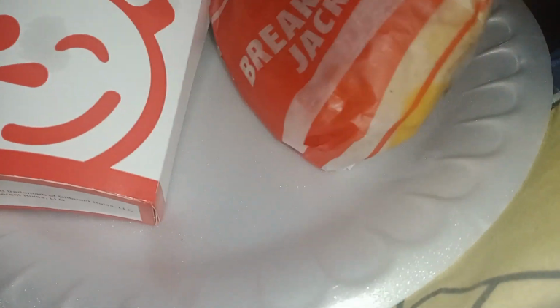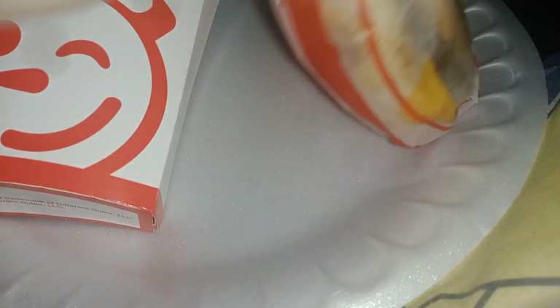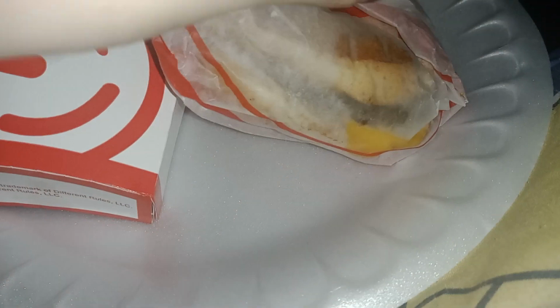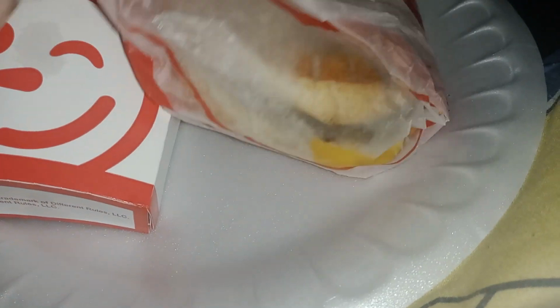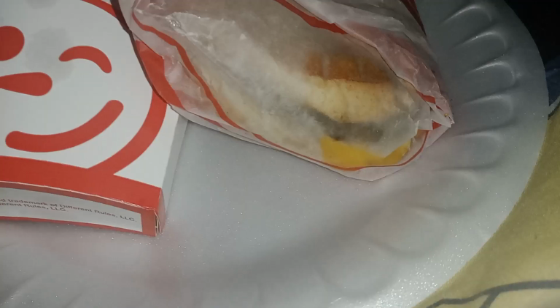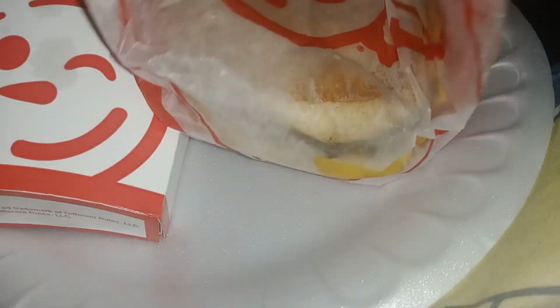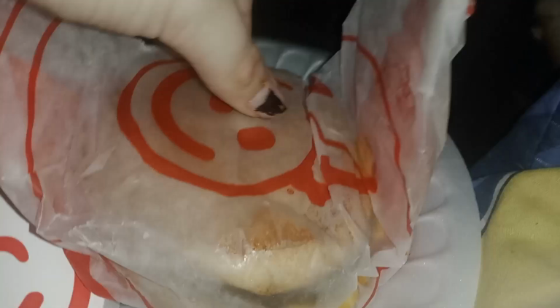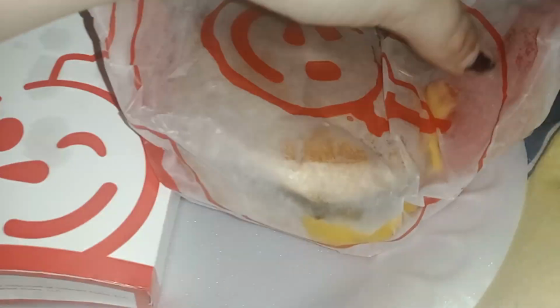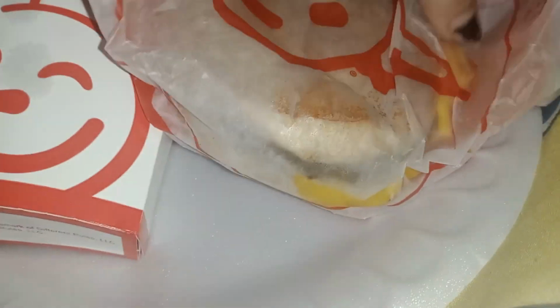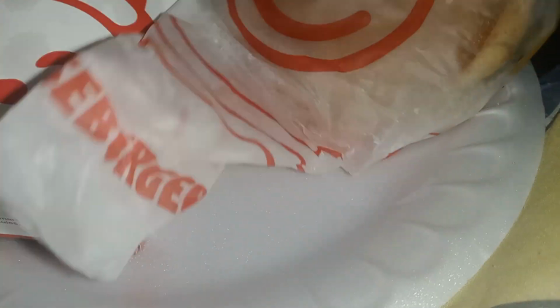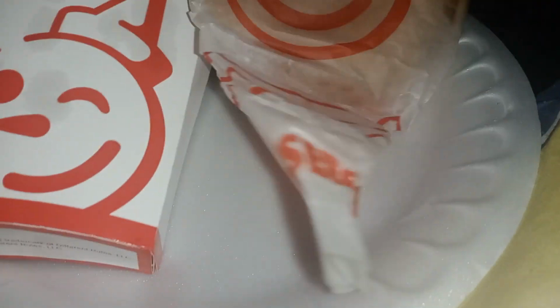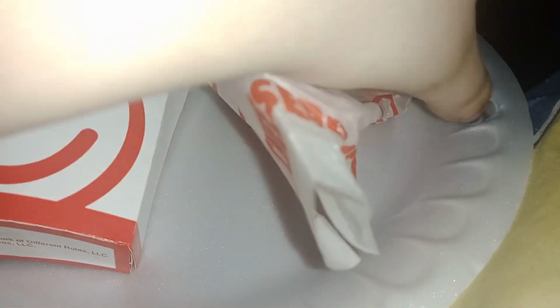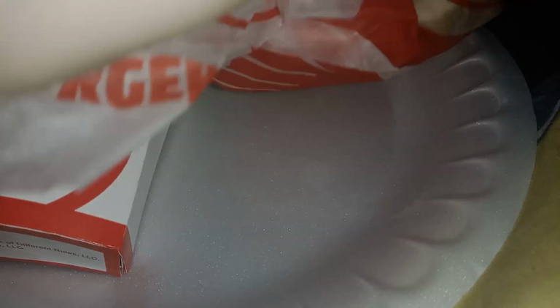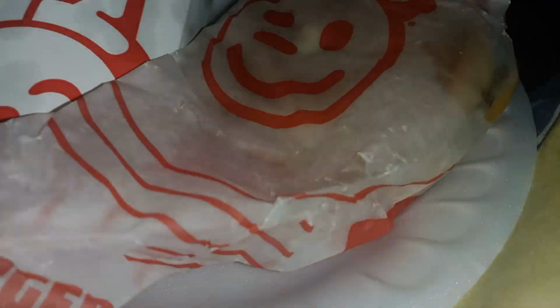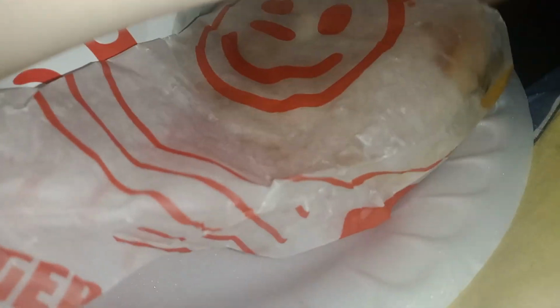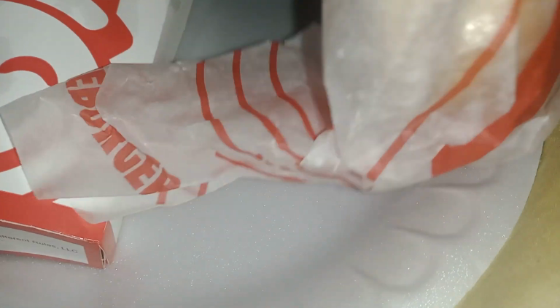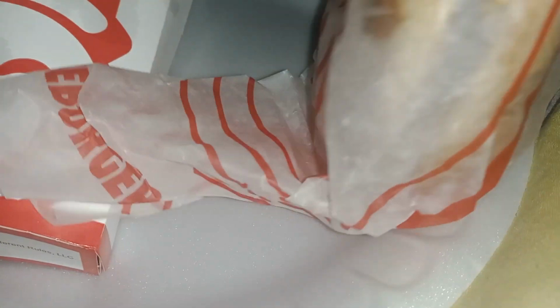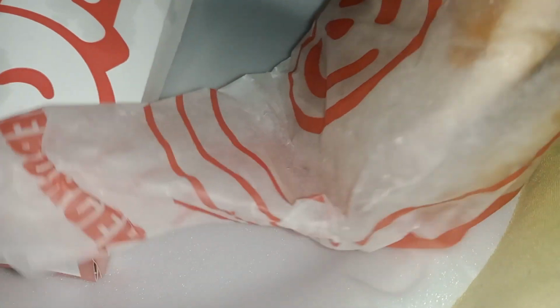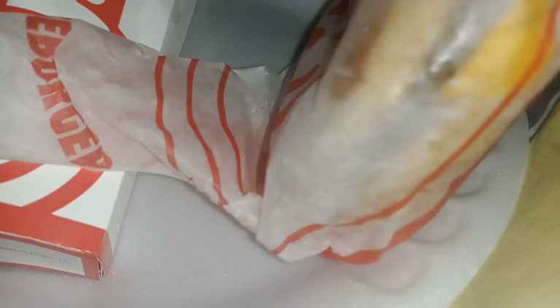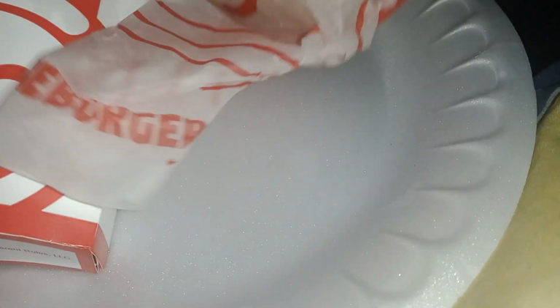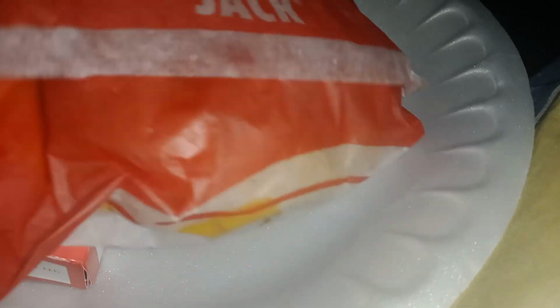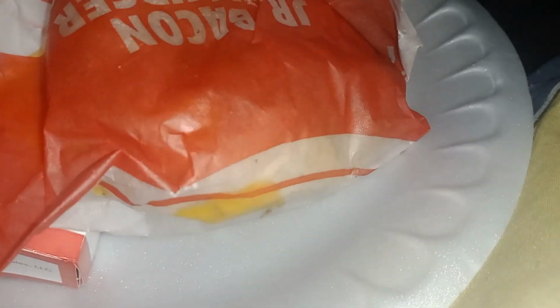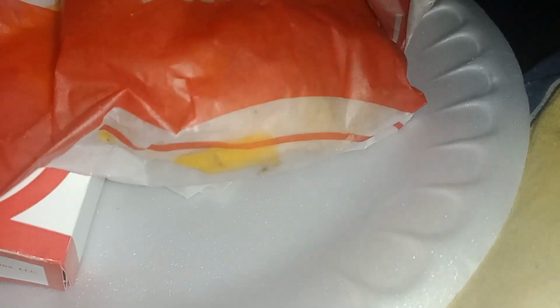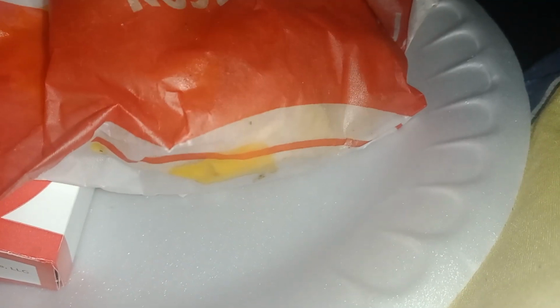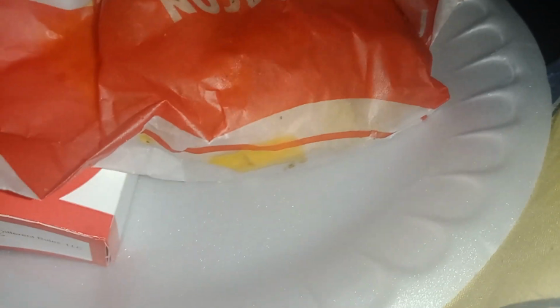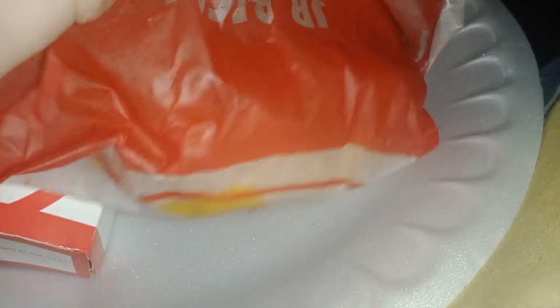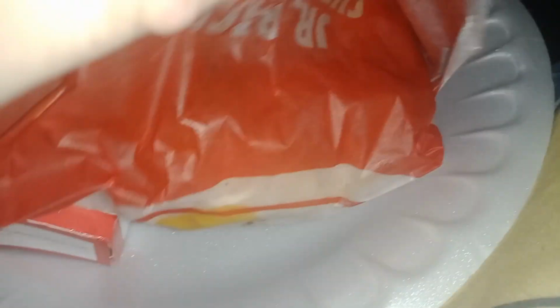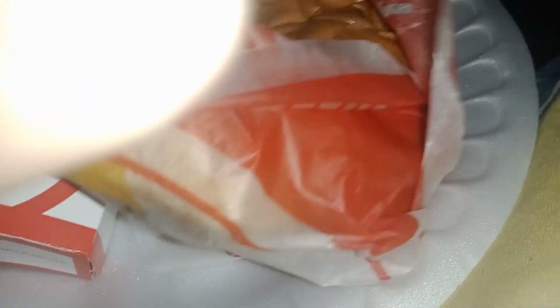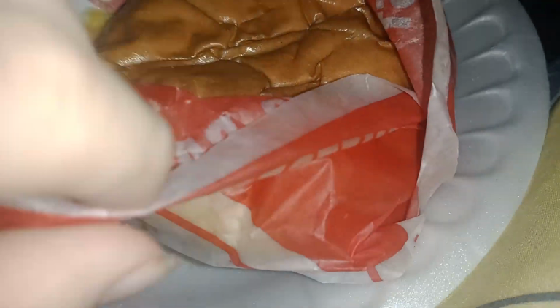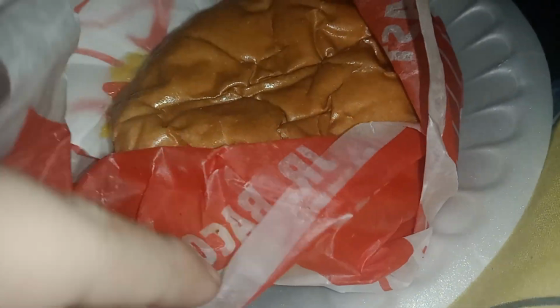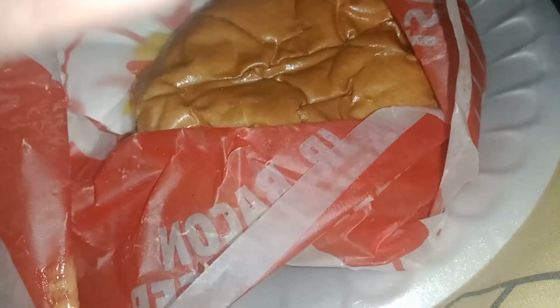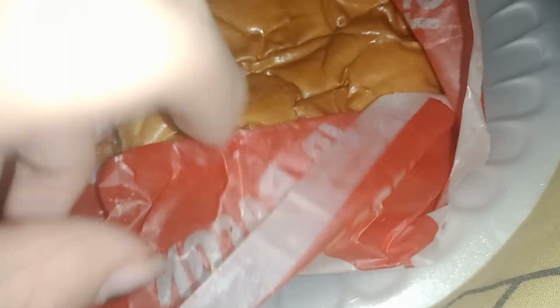Let's try to open it for y'all. How do we actually open it? There it is. Oh my god, look how delicious it looks.